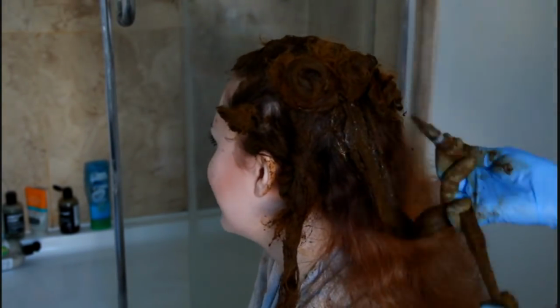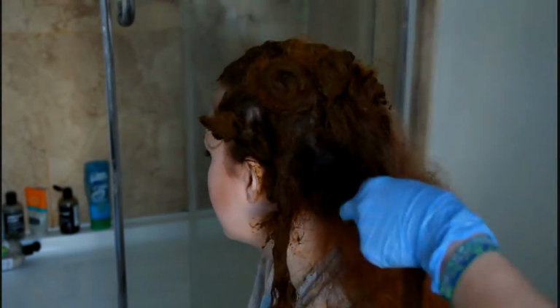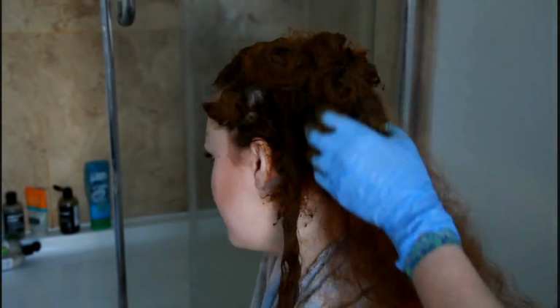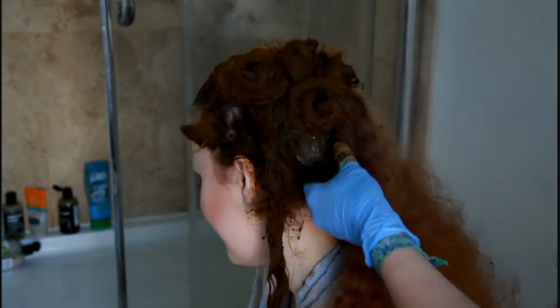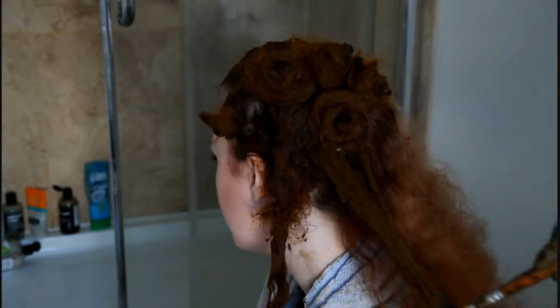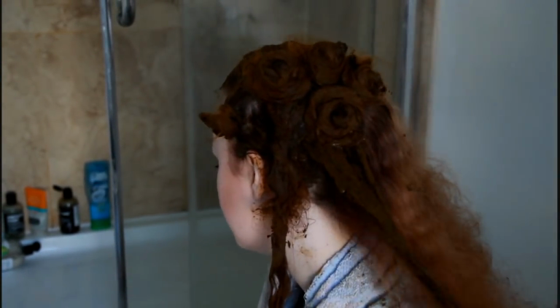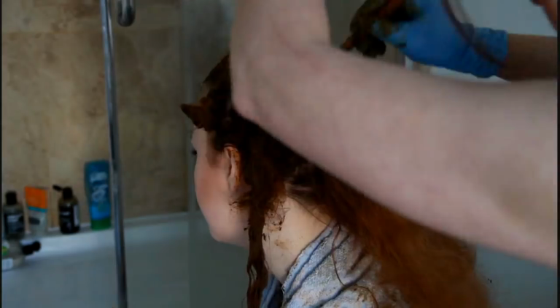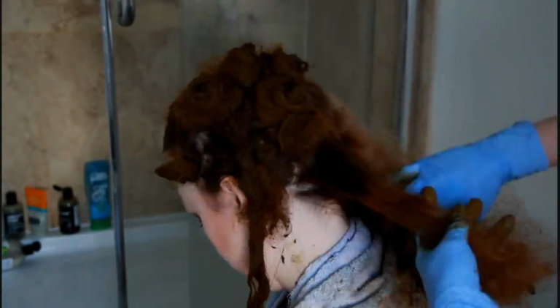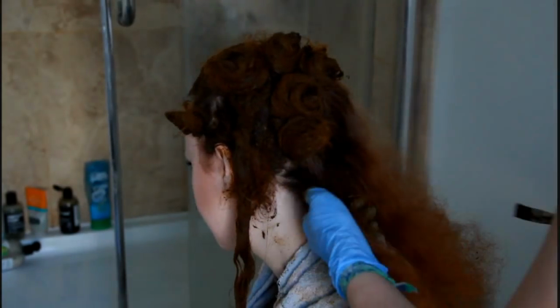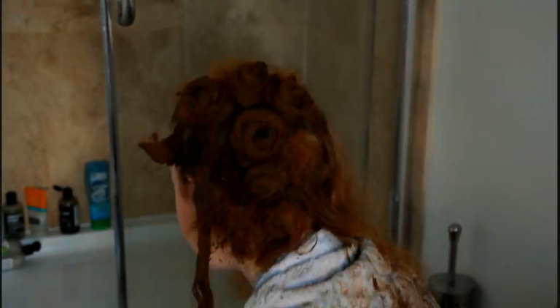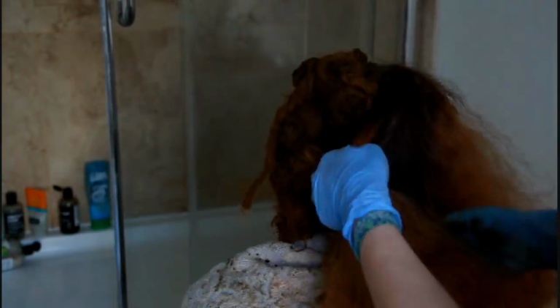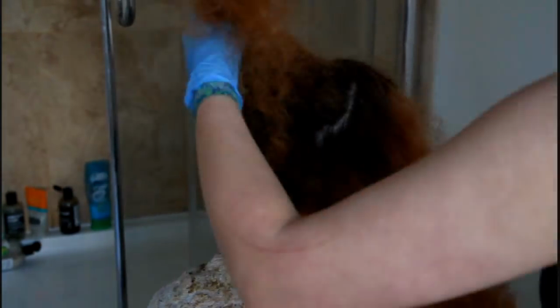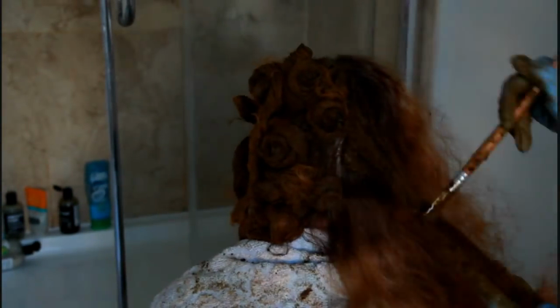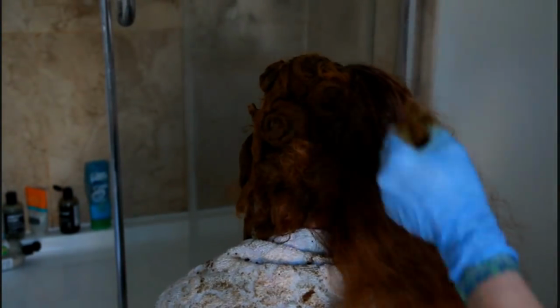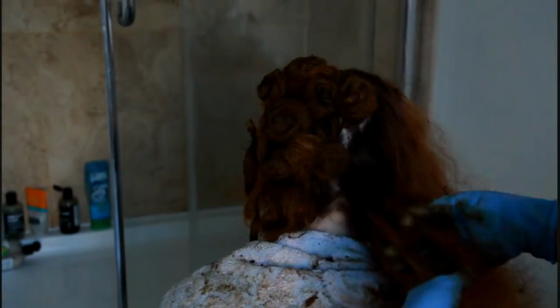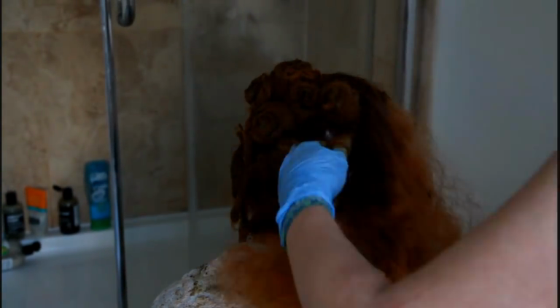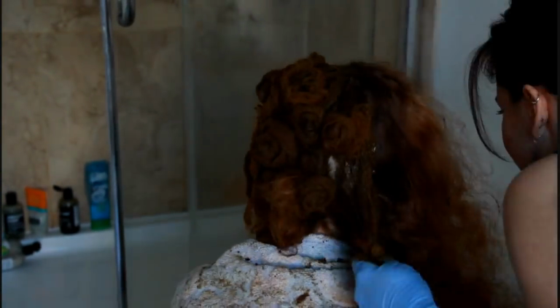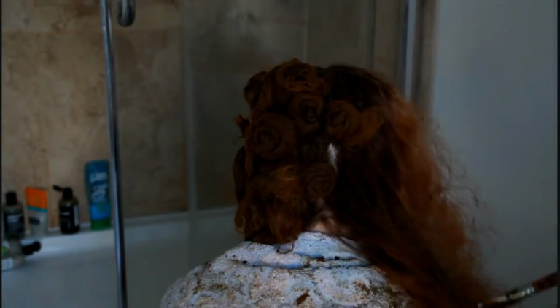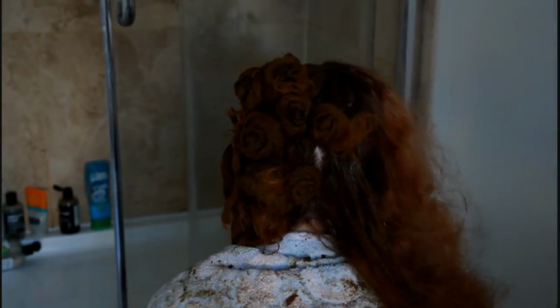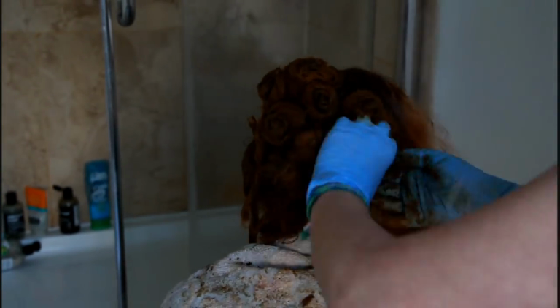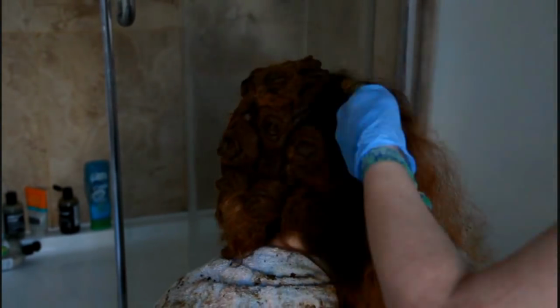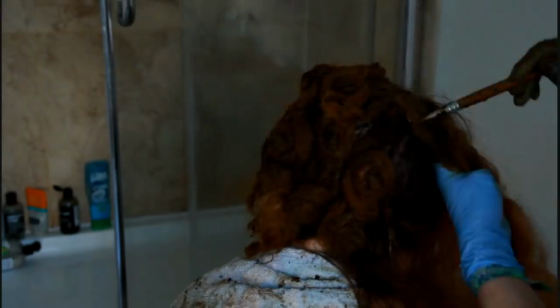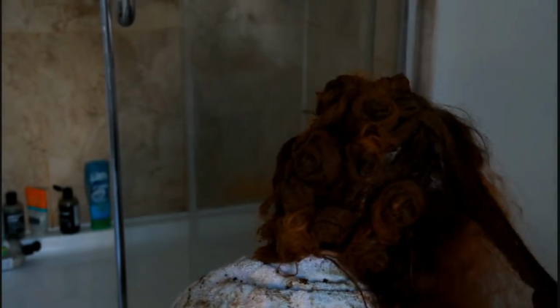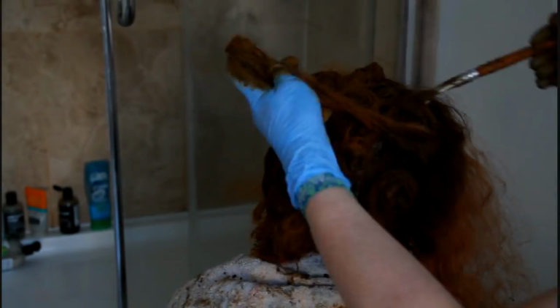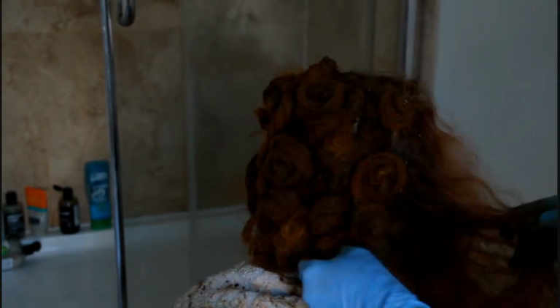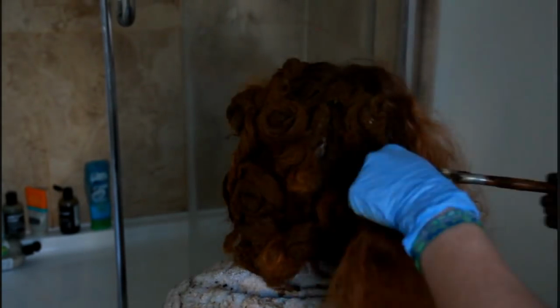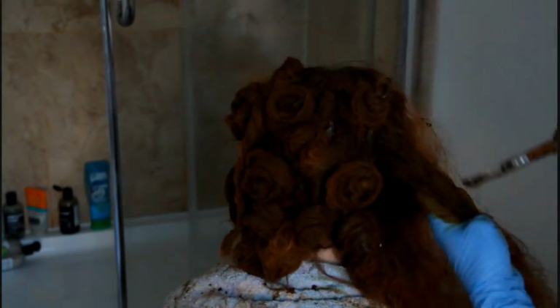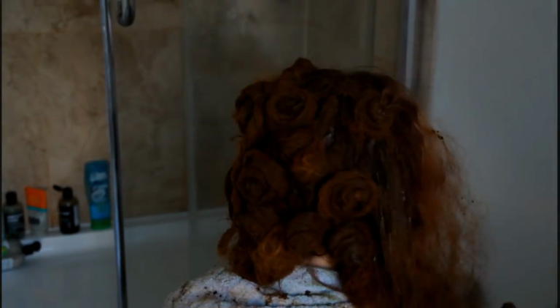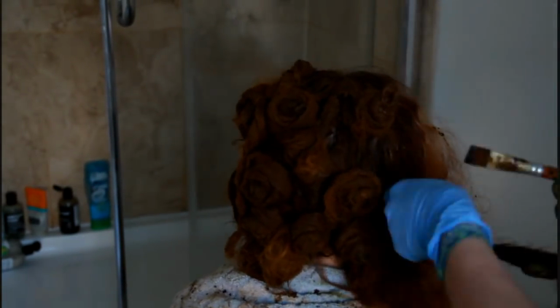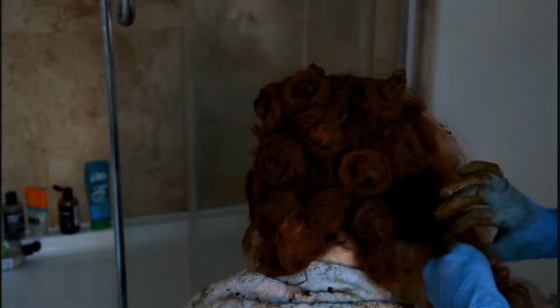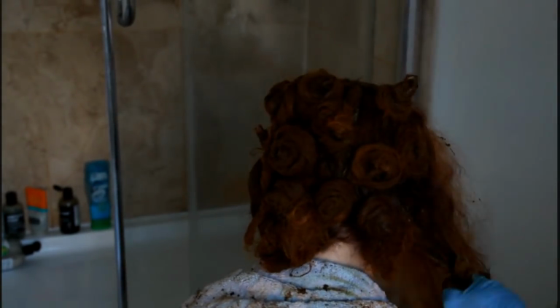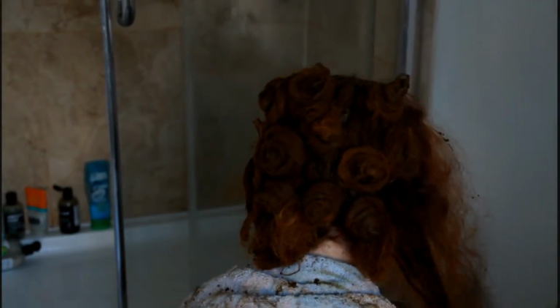I then wrap up each little section into a little donut ball. I am using gloves here, but you can go without gloves if you want to be zero waste — just be aware your hands will go orange.